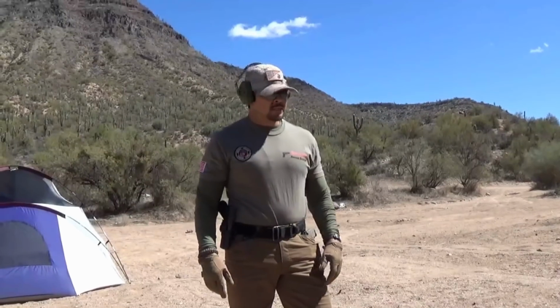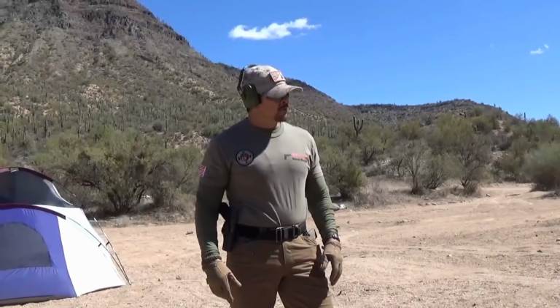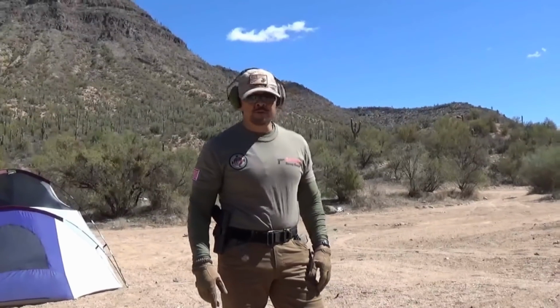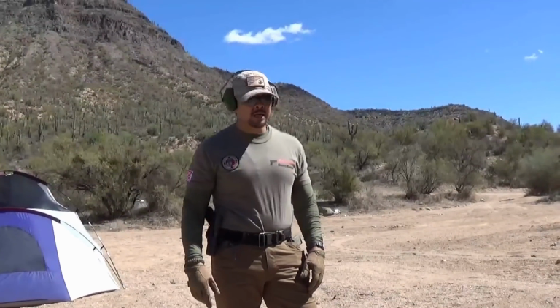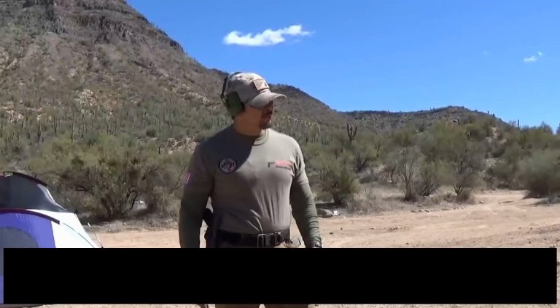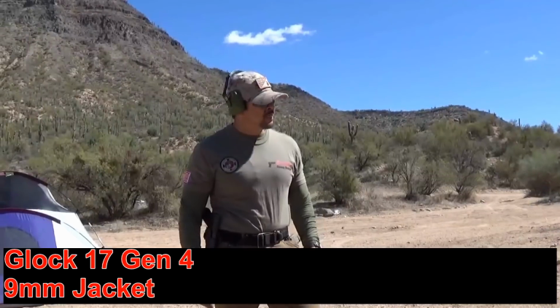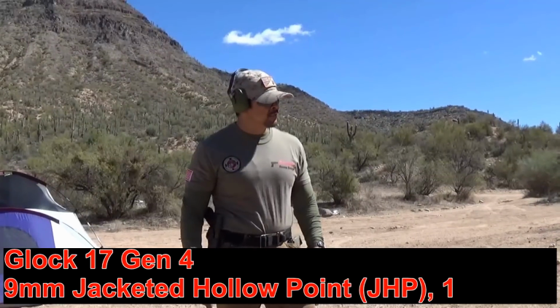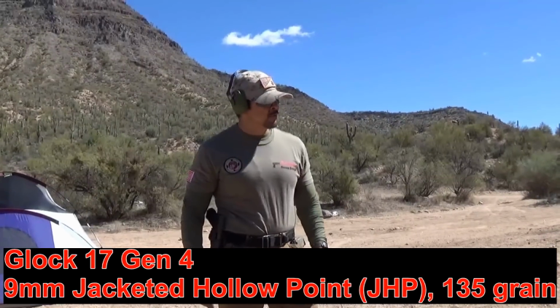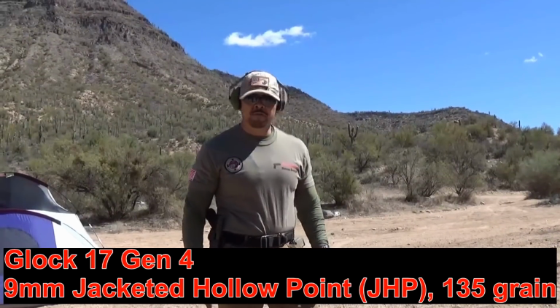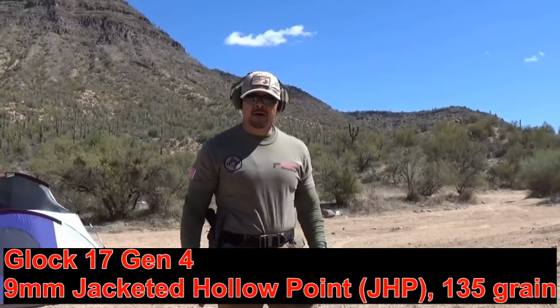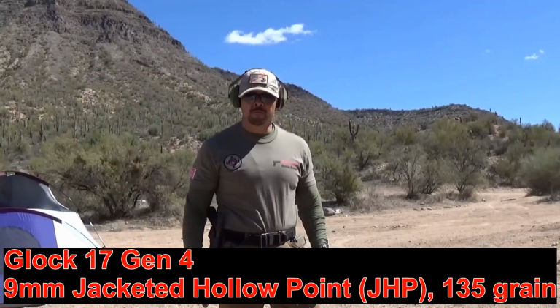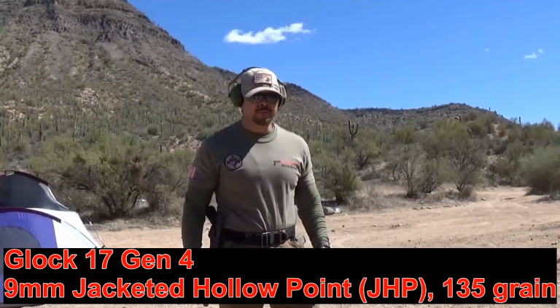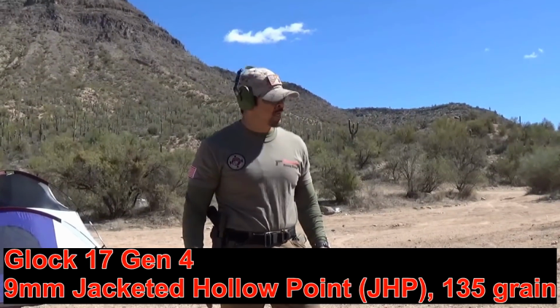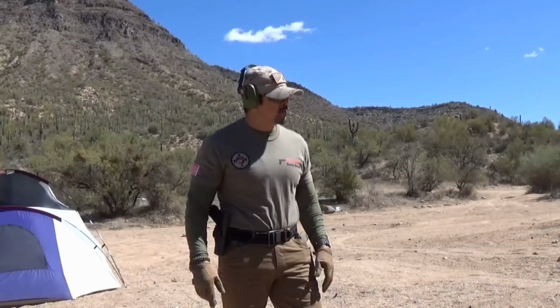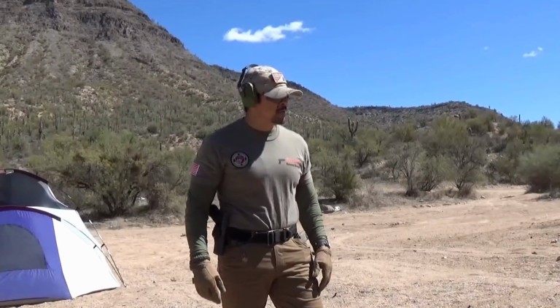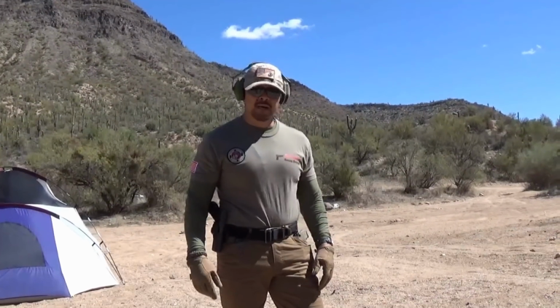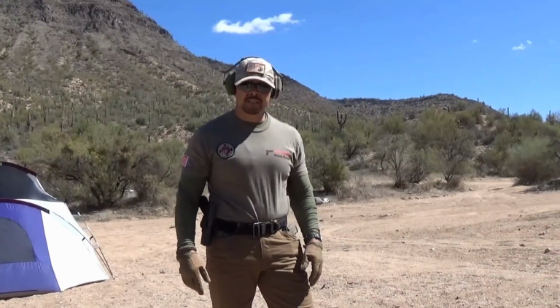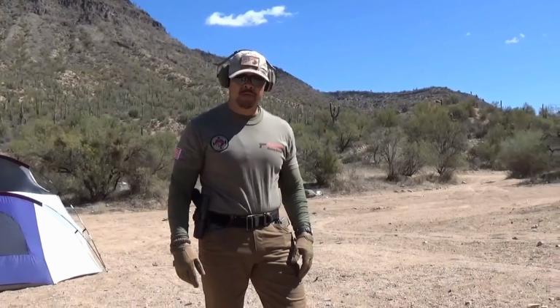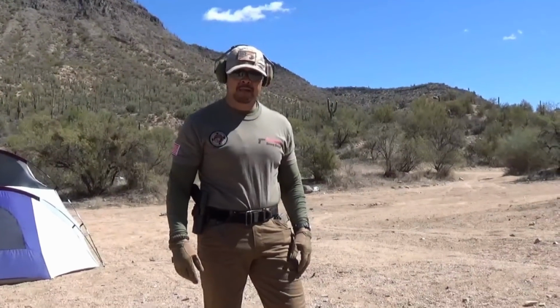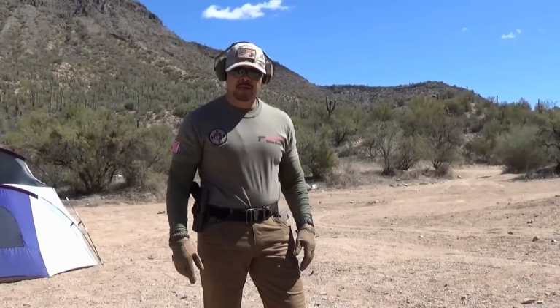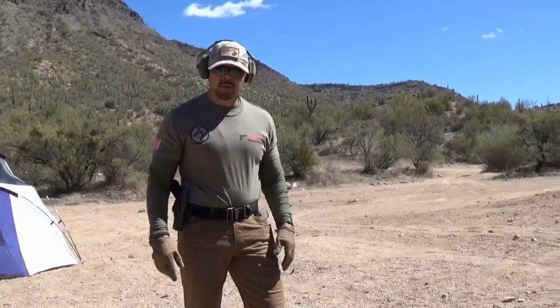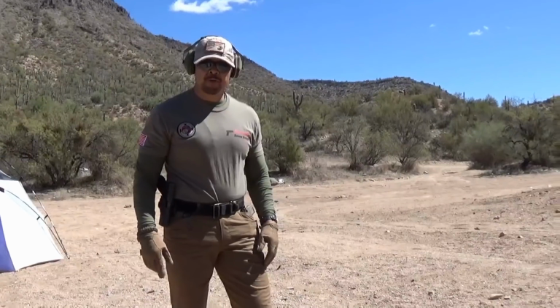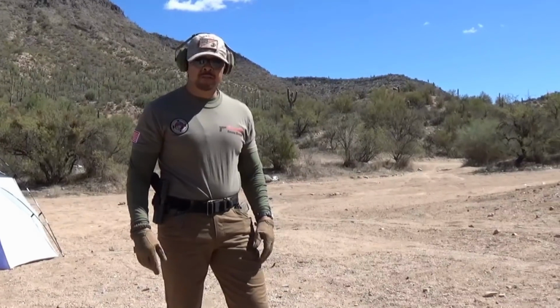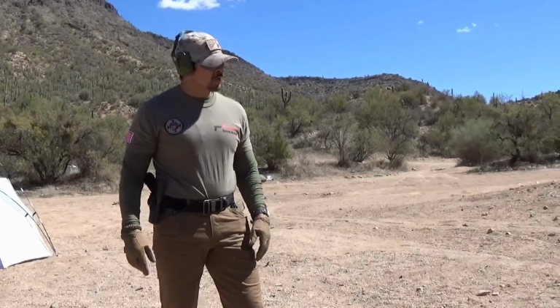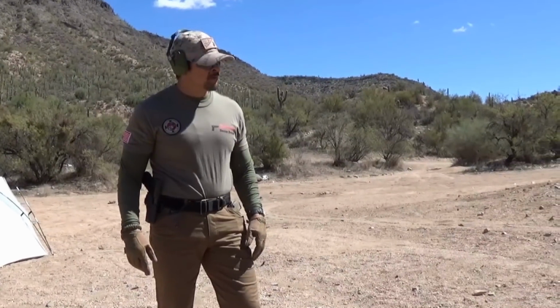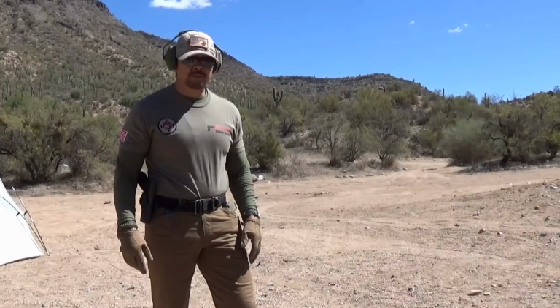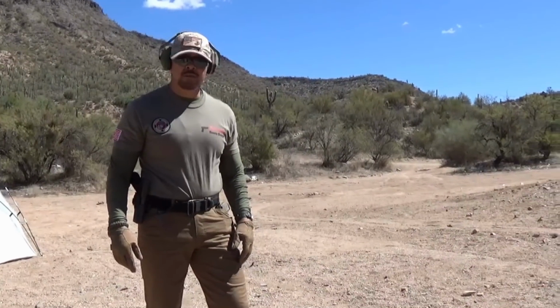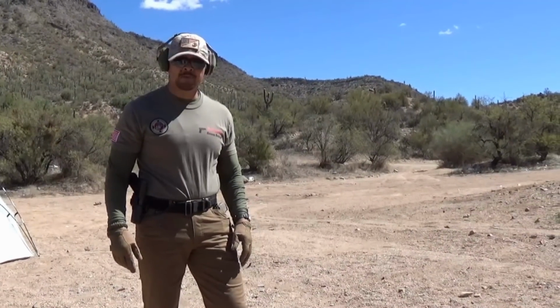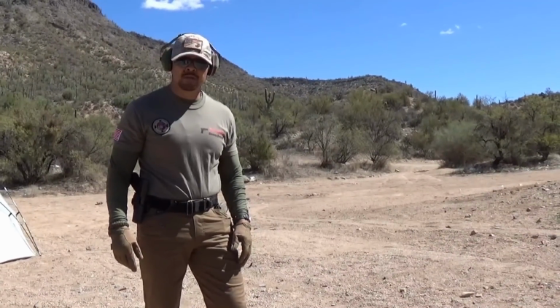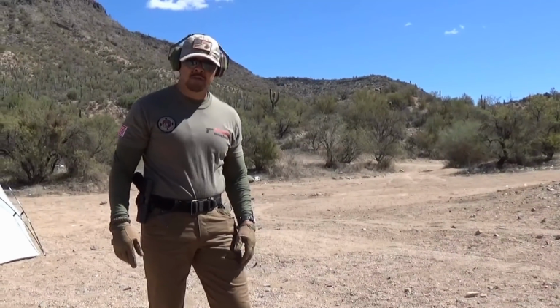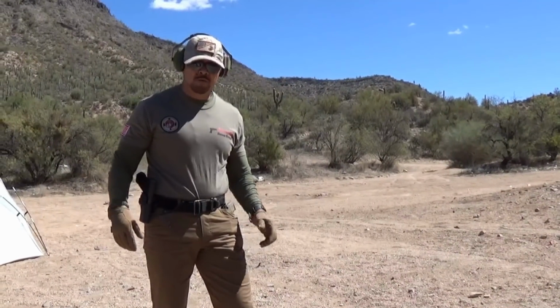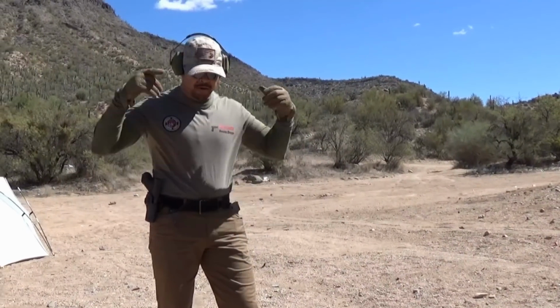Now I'm going to shoot the Glock 17 with 135-grain premium JHP rounds at the sandbag. I'm going to pretty much unload a full magazine on it to see what happens.